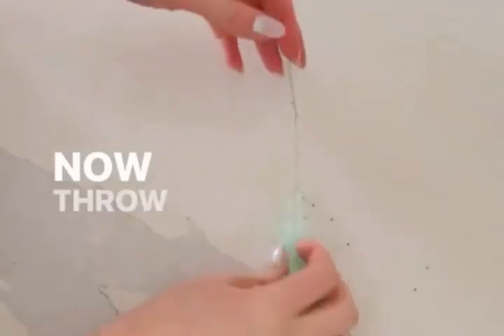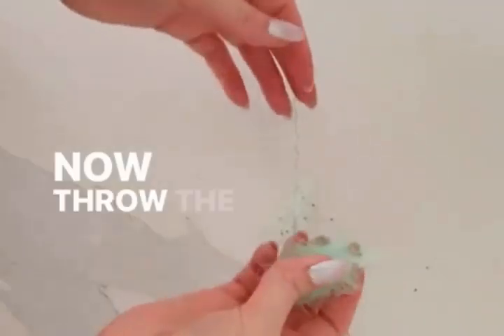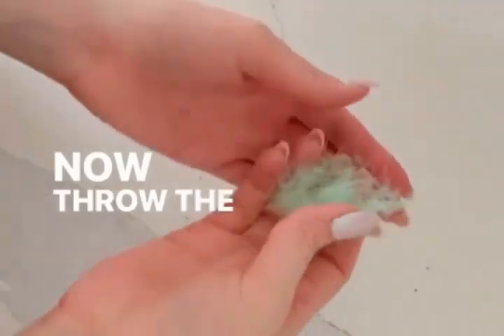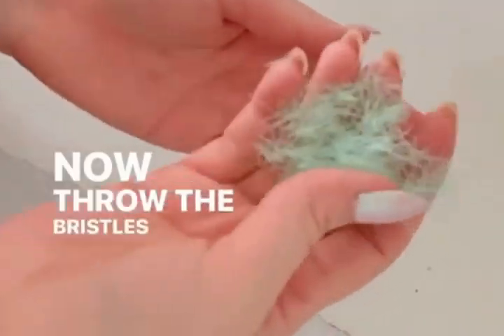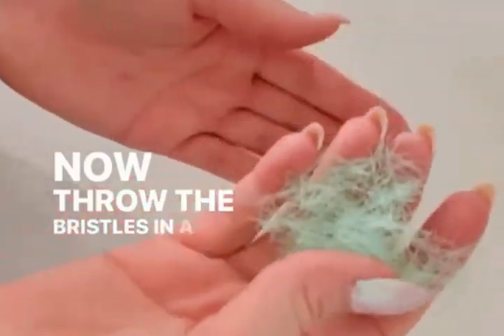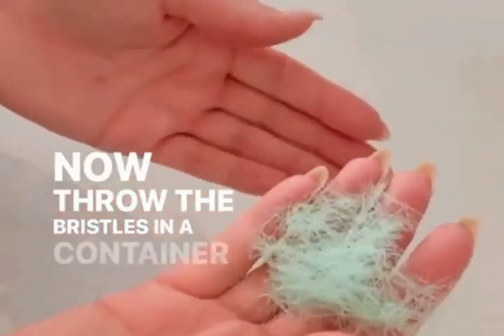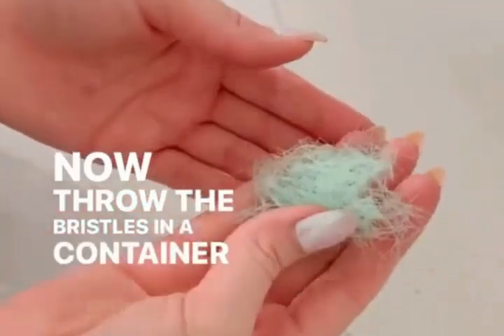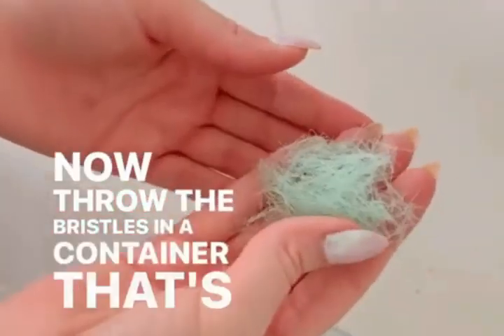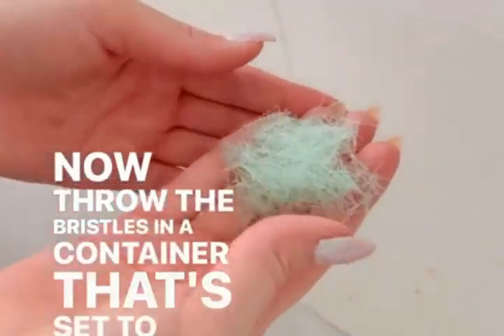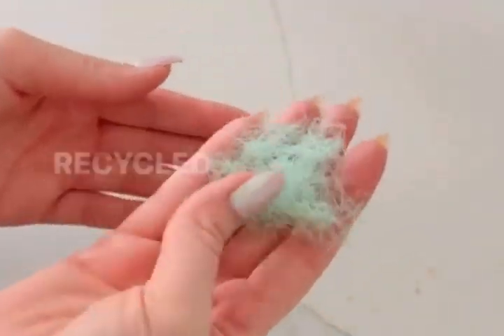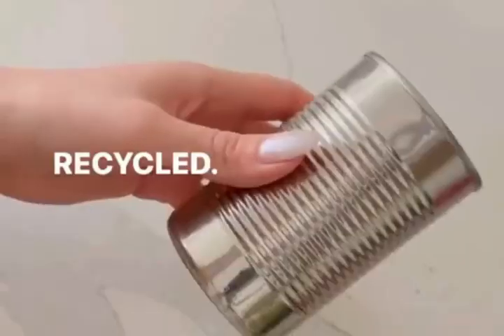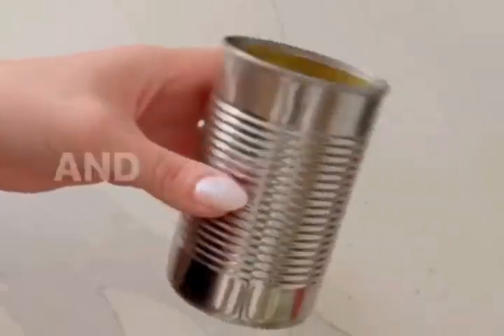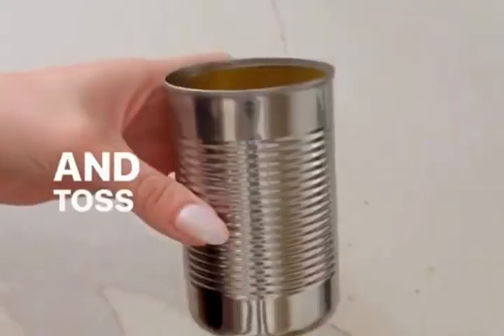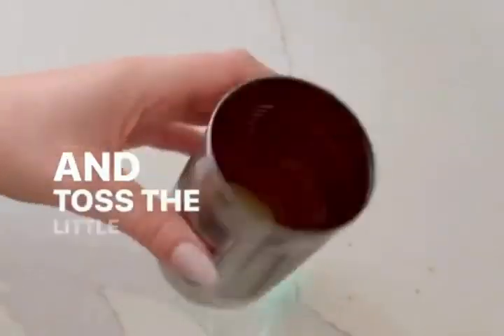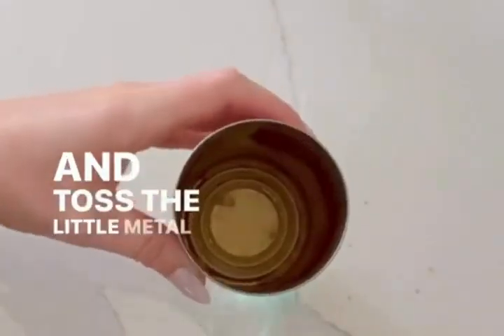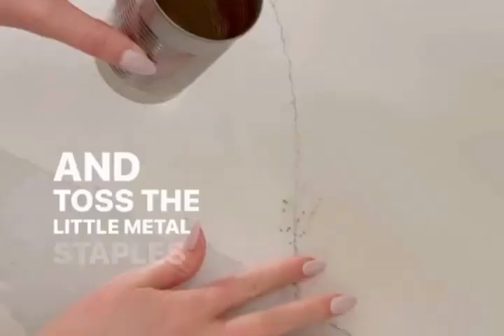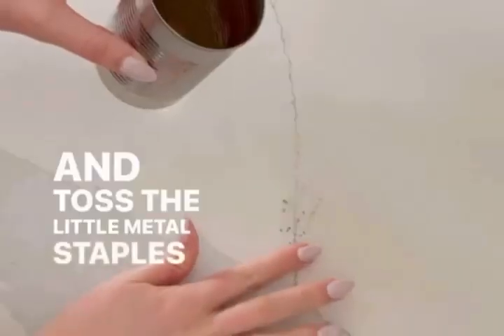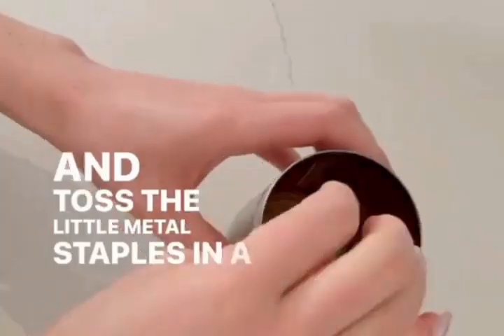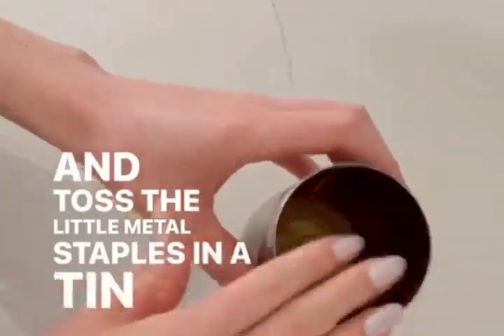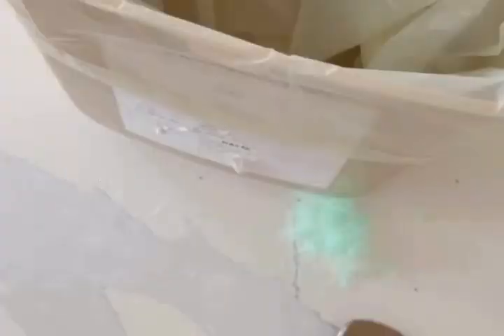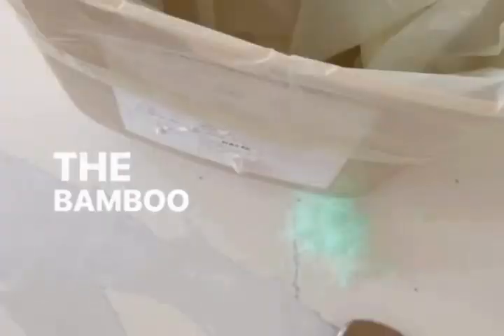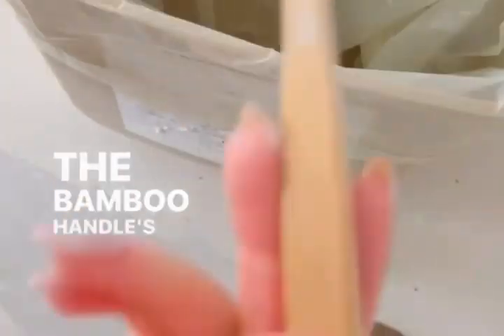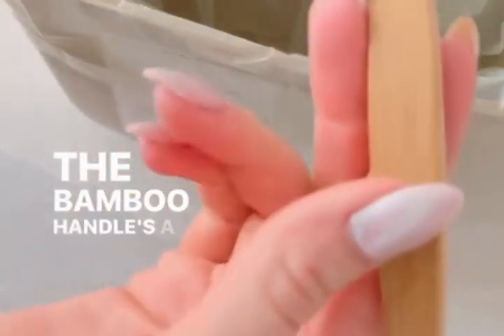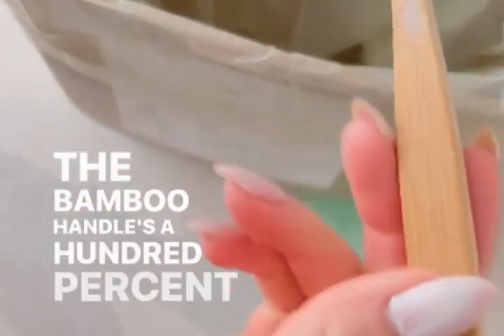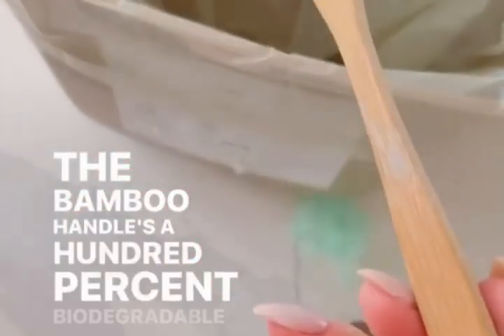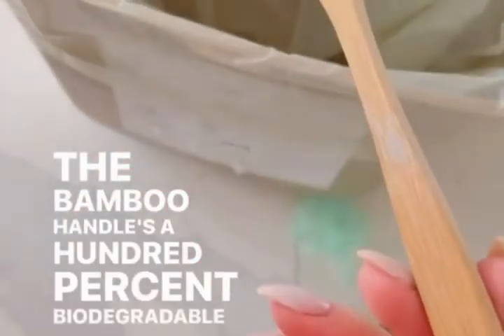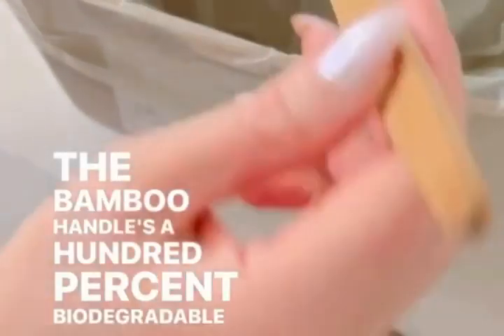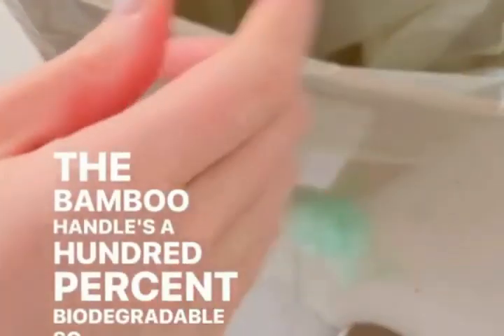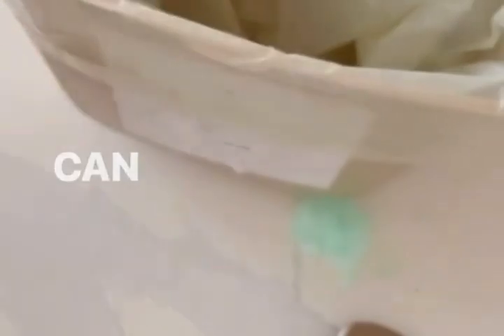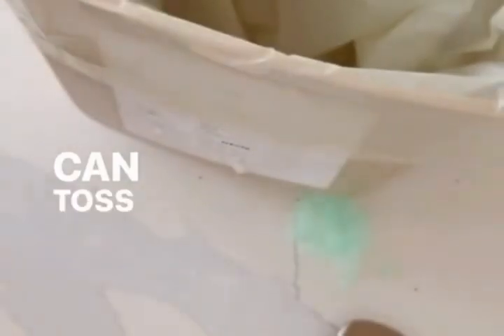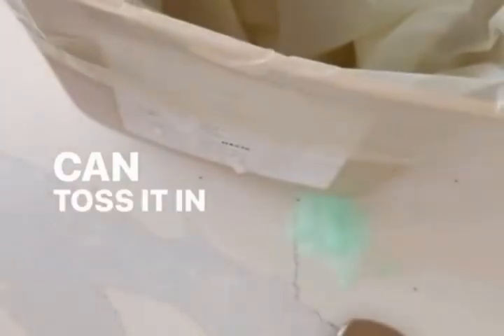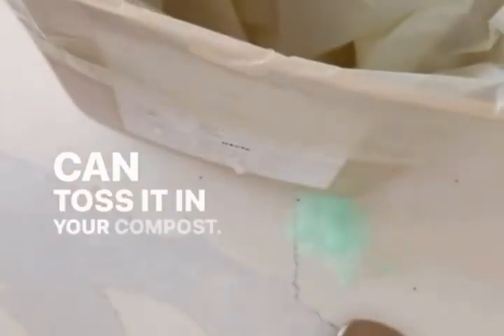Now, throw the bristles in a container that's set to be recycled, and toss the little metal staples in a tin can. The bamboo handle is 100% biodegradable so you can toss it in your compost.